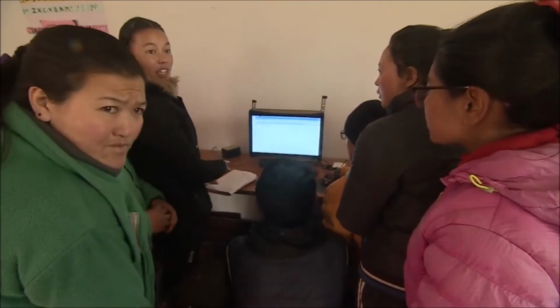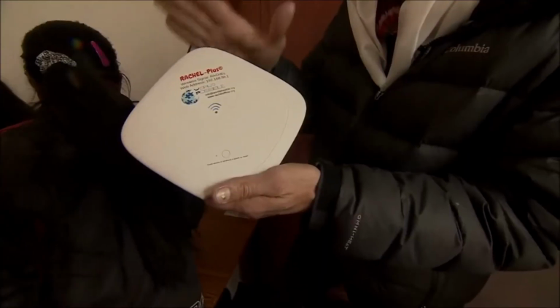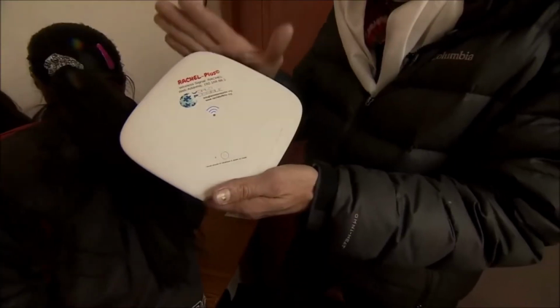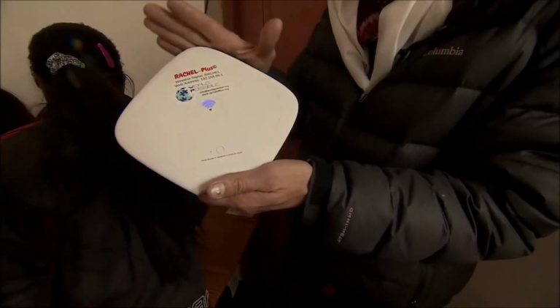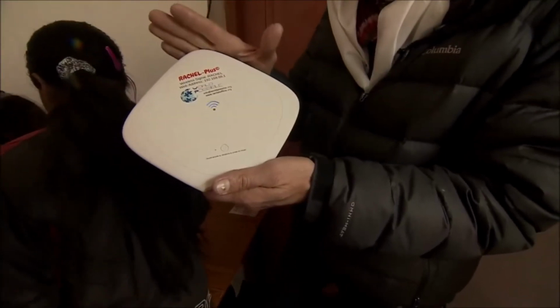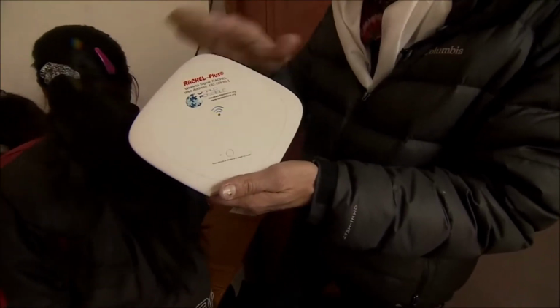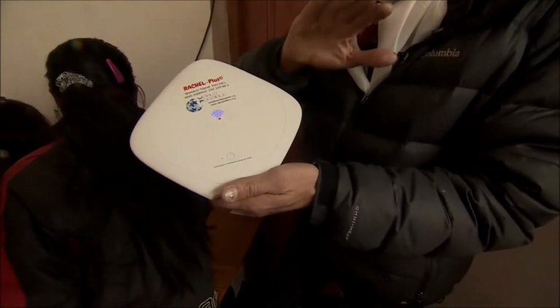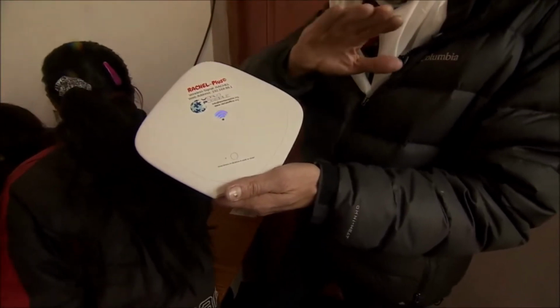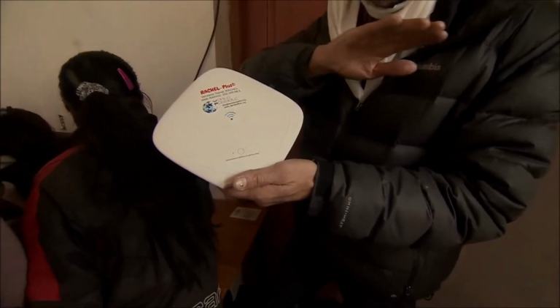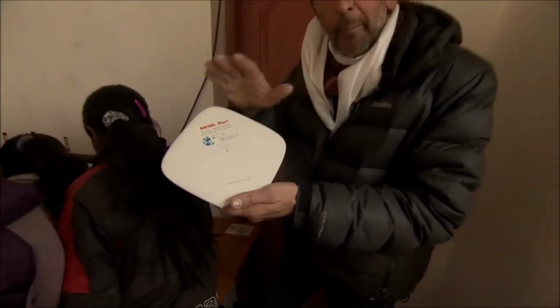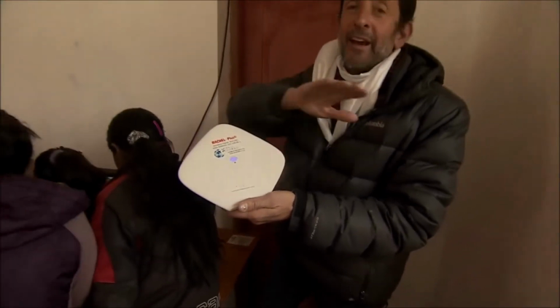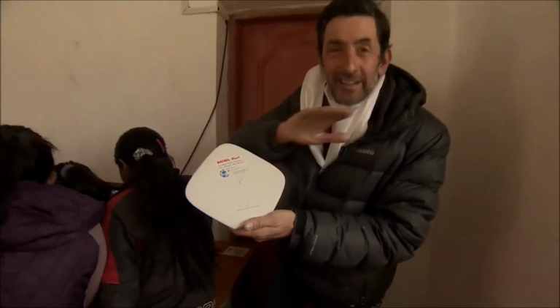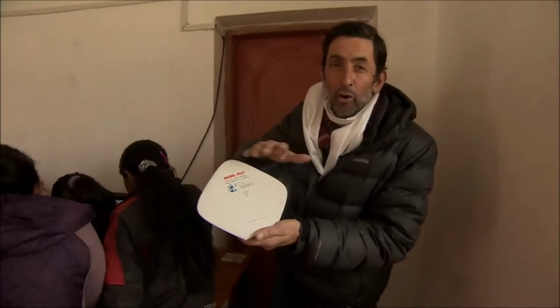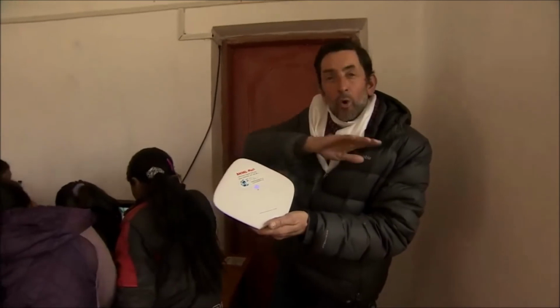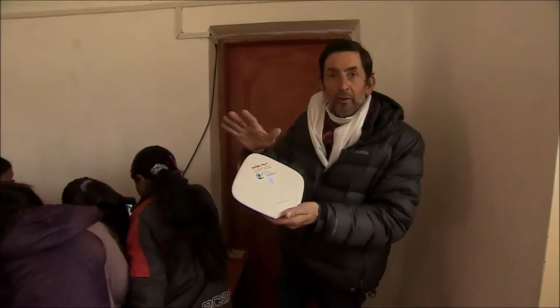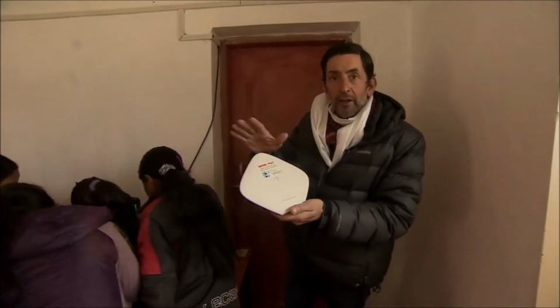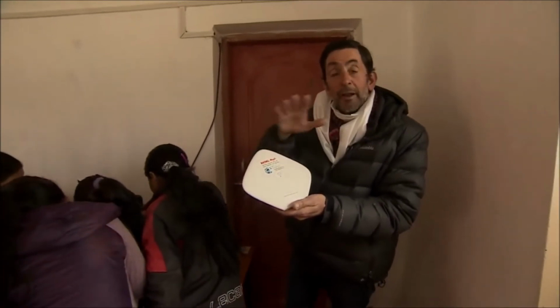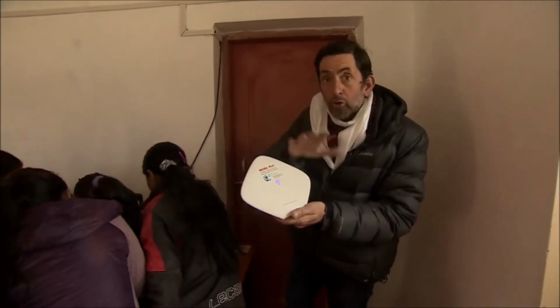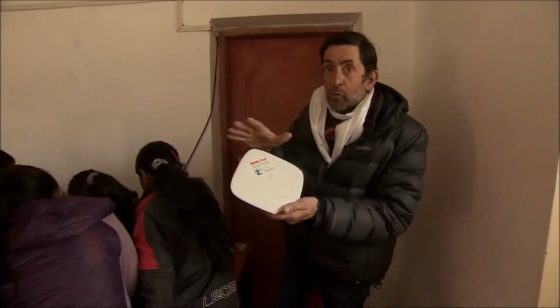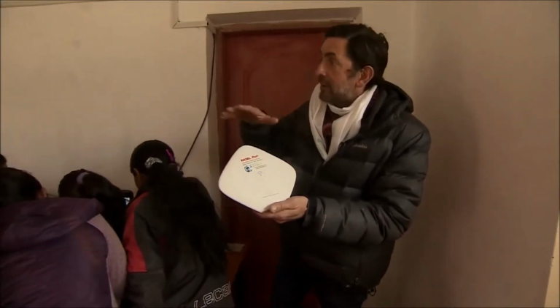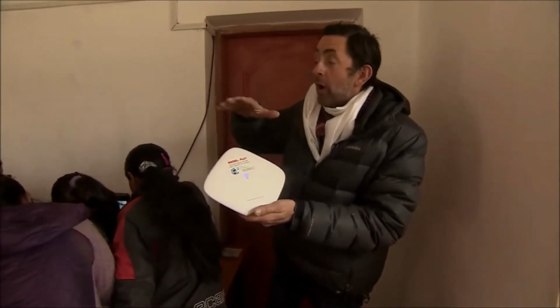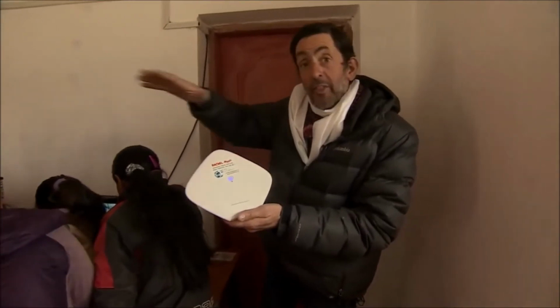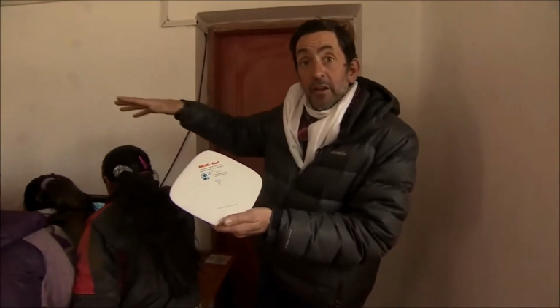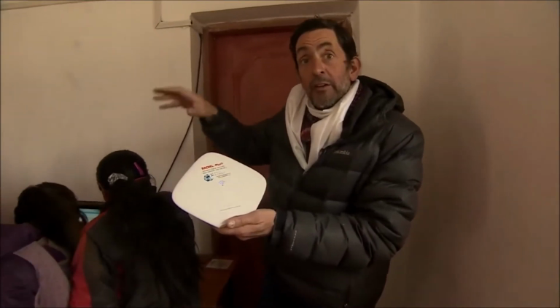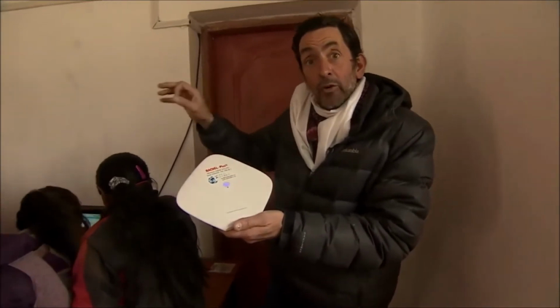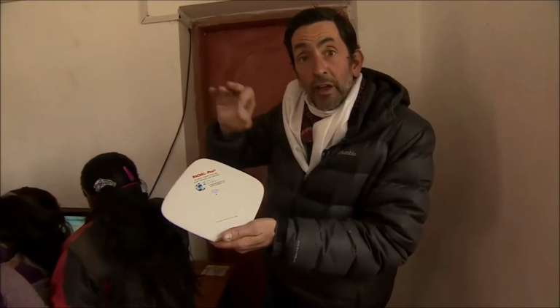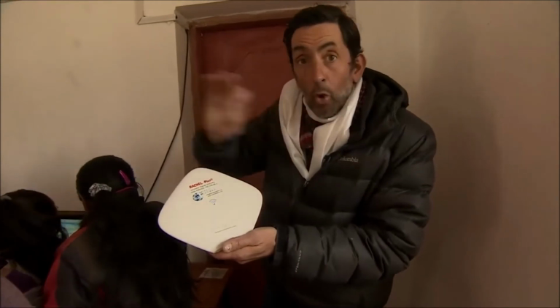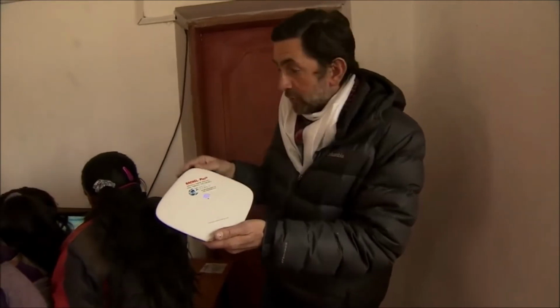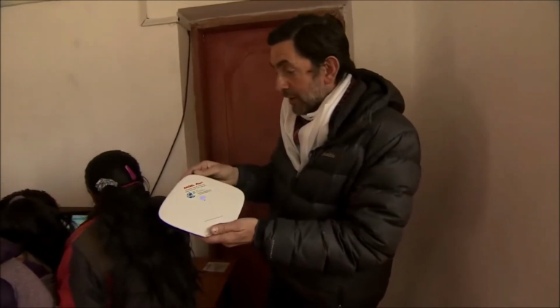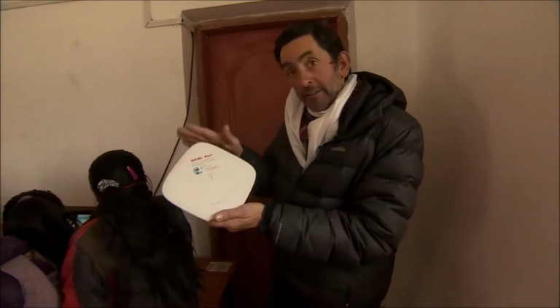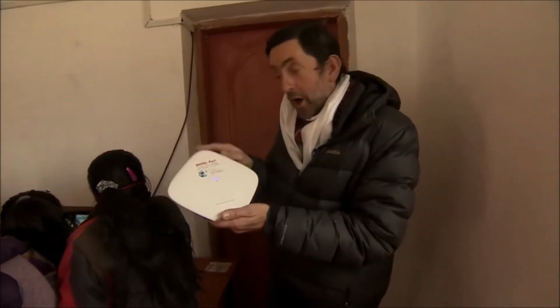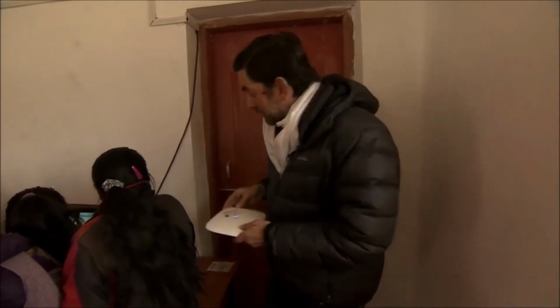There's half a terabyte of memory in here. And installed on here is all of Wikipedia, TED talks, all sorts of other encyclopedias, and all sorts of works that the kids can use in order to research all sorts of subjects. So that's the heart of the system.